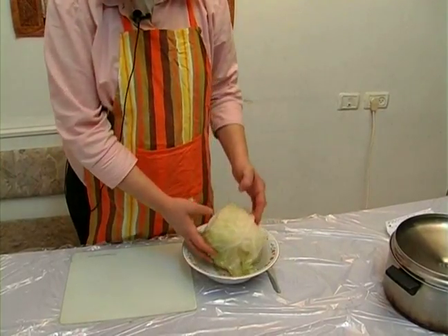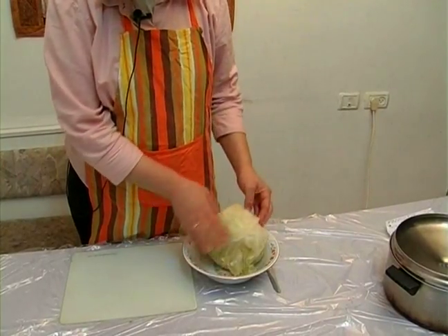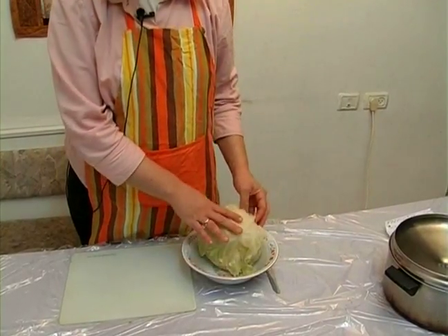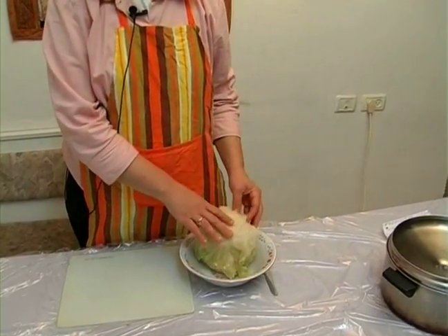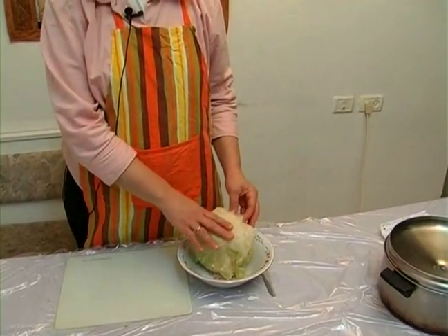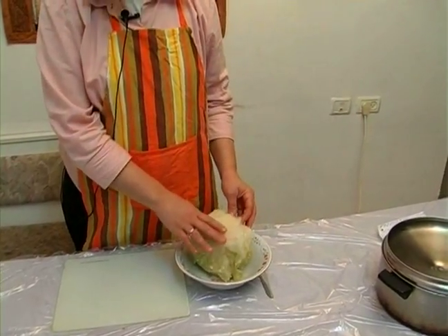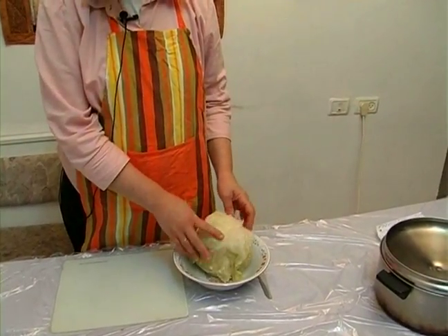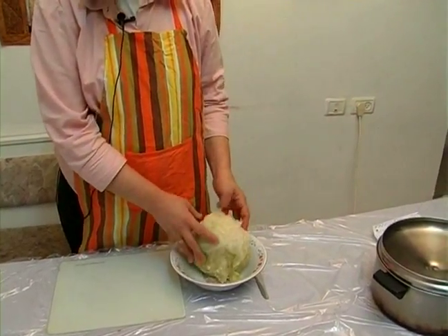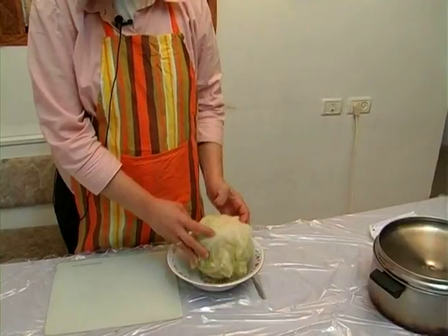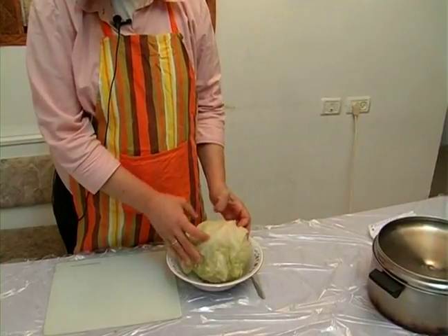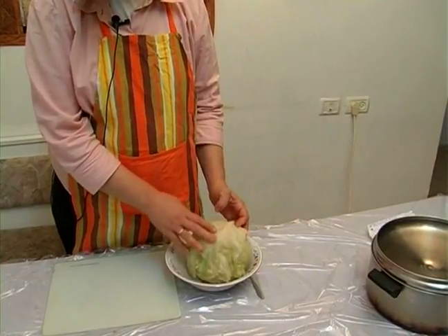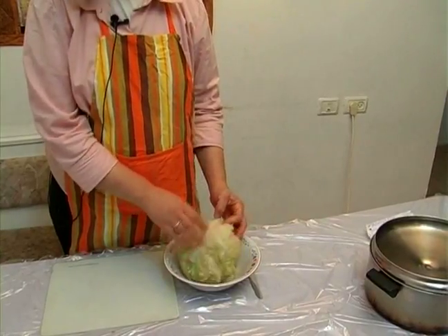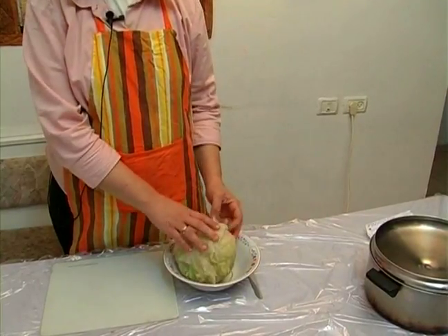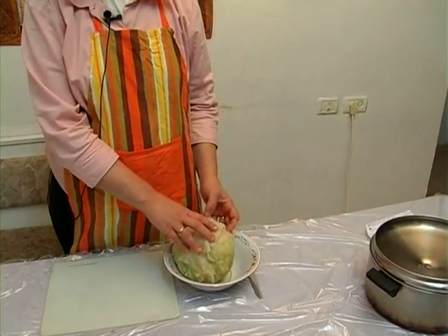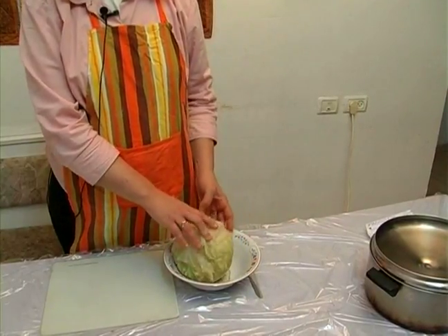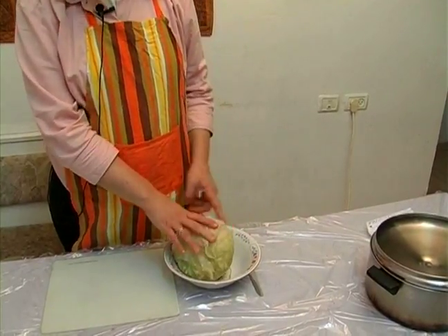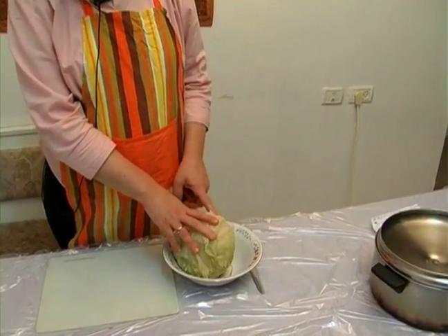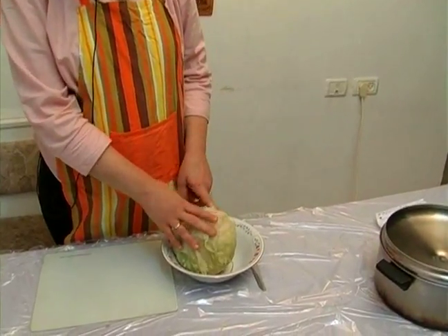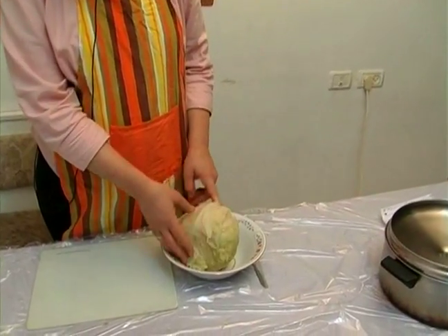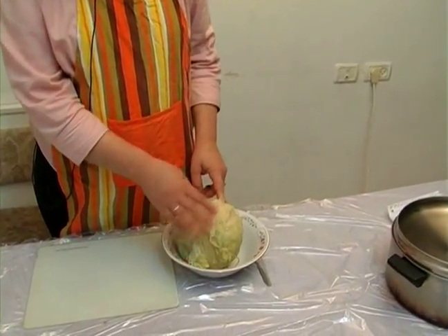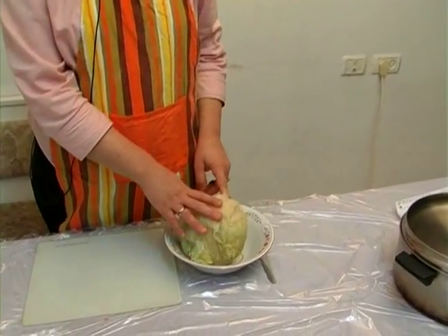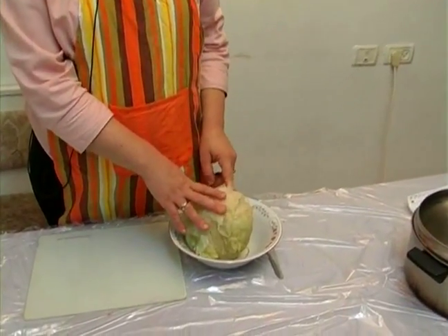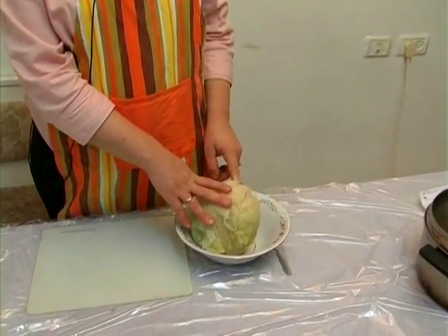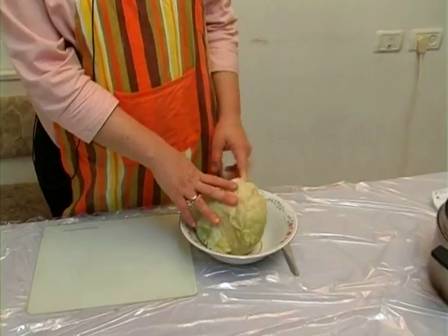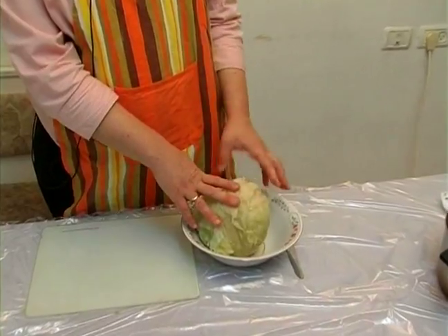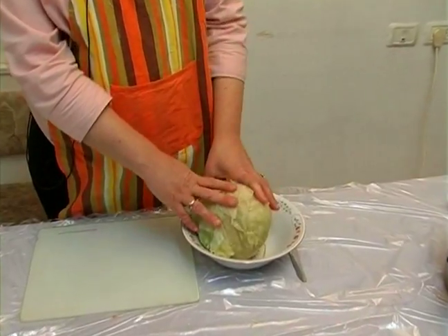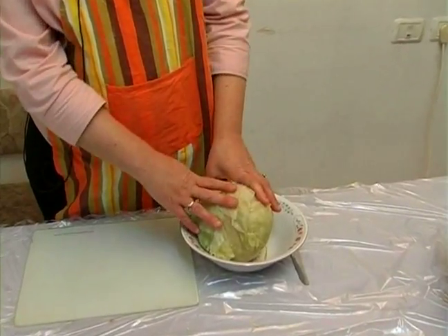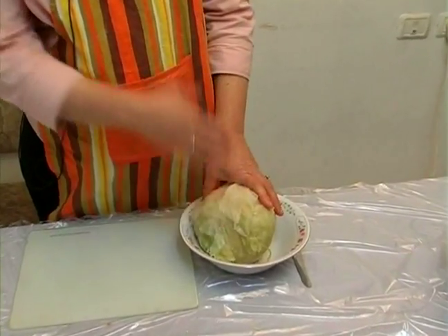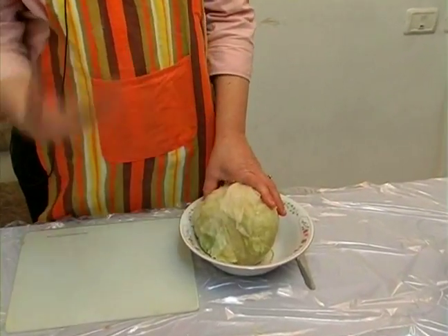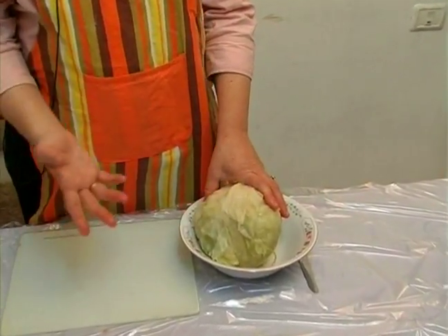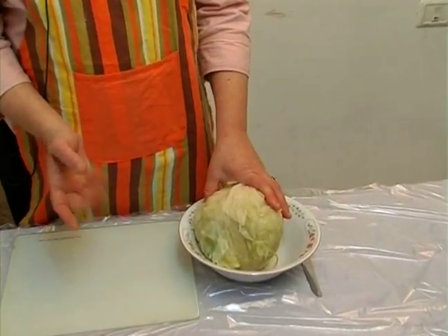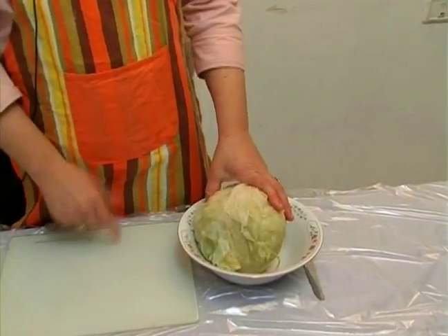This way, first of all, it's not hot to deal with. Second of all, the leaves are coming out much easier, but it's a longer process.